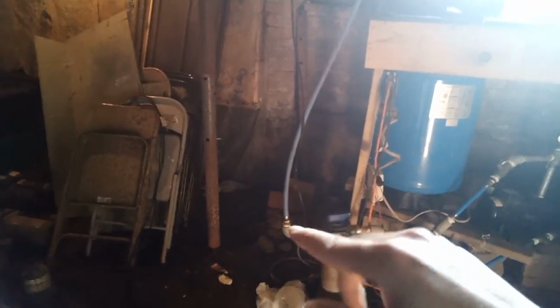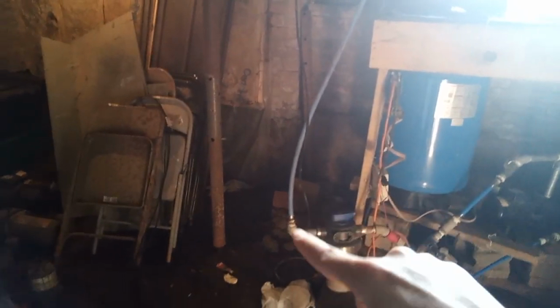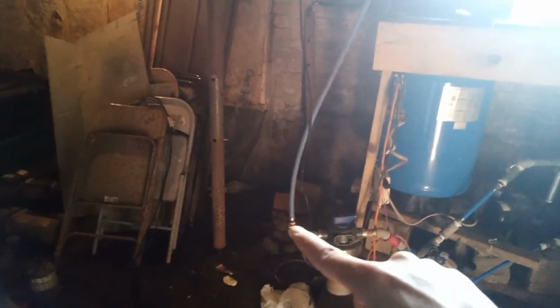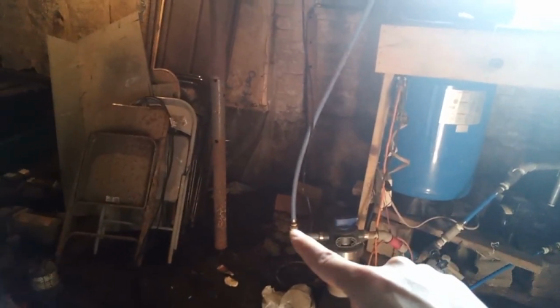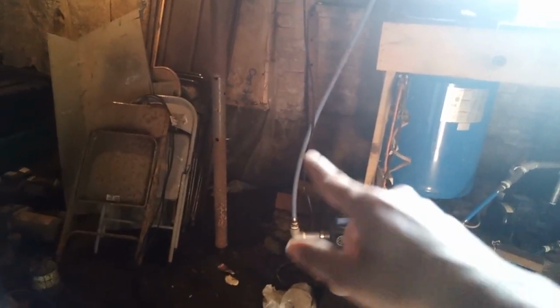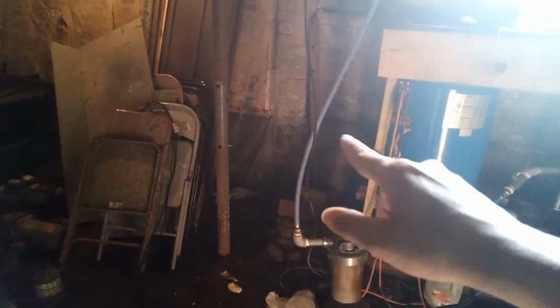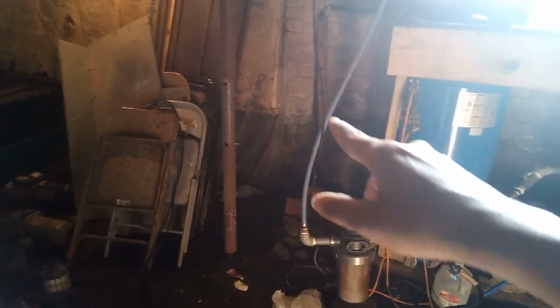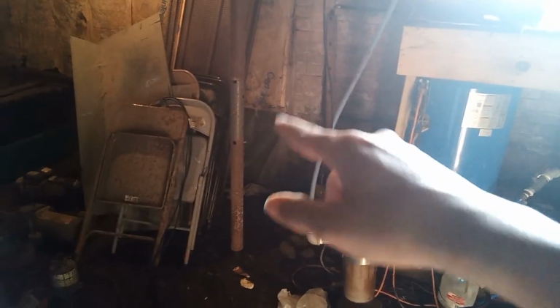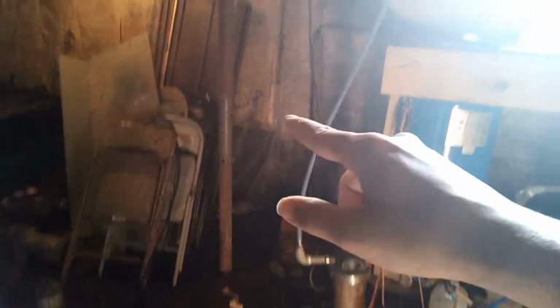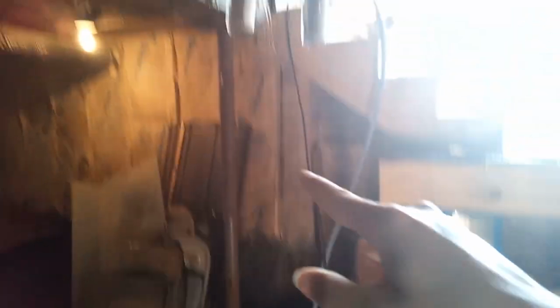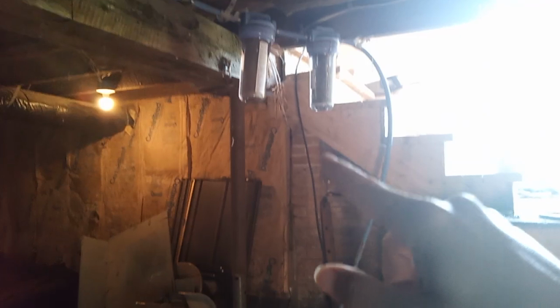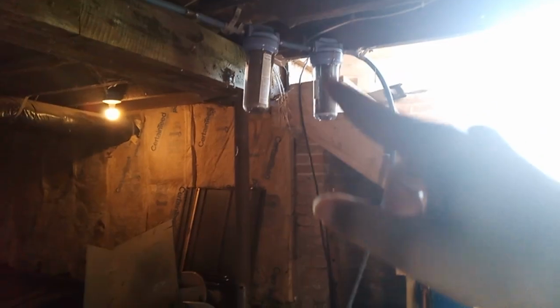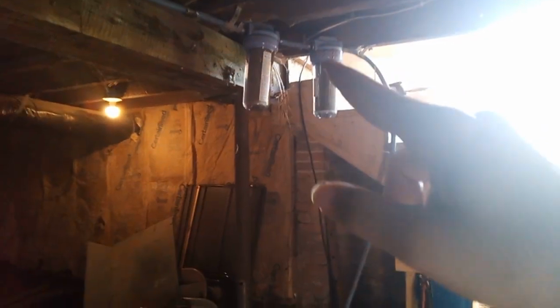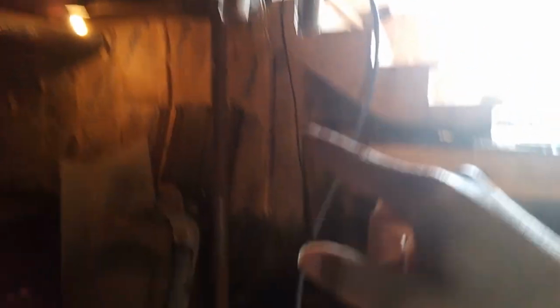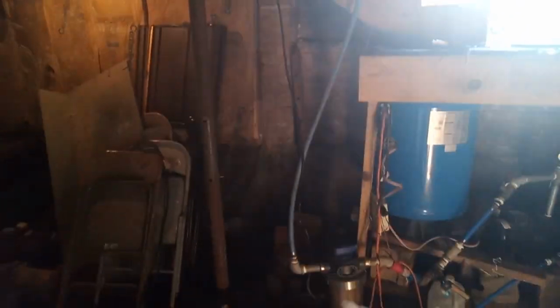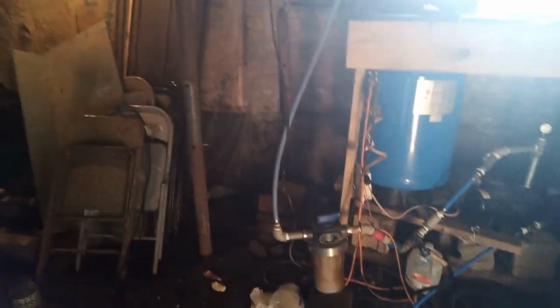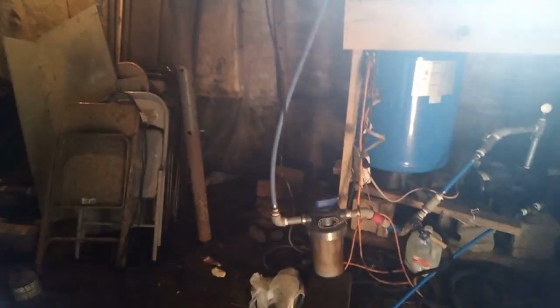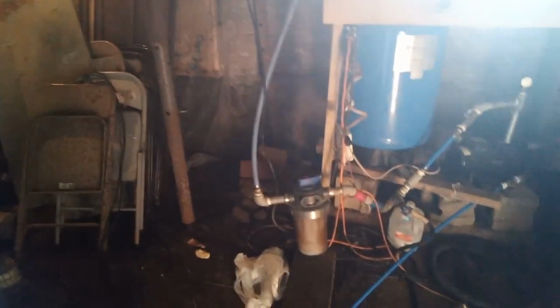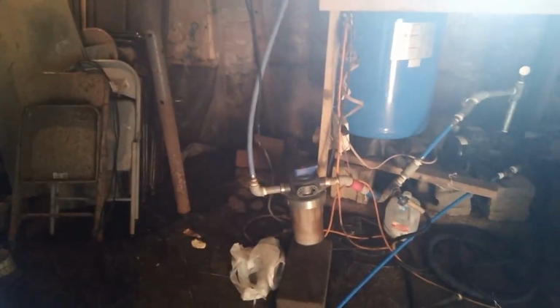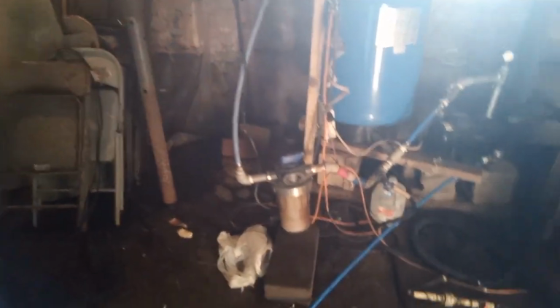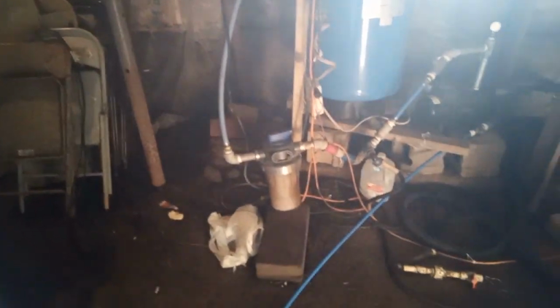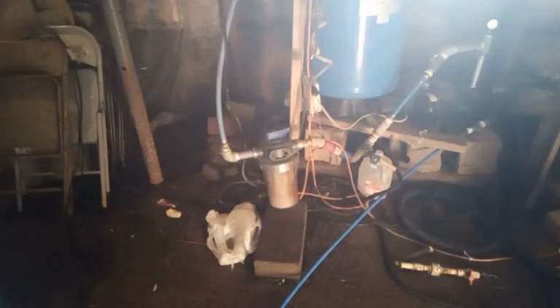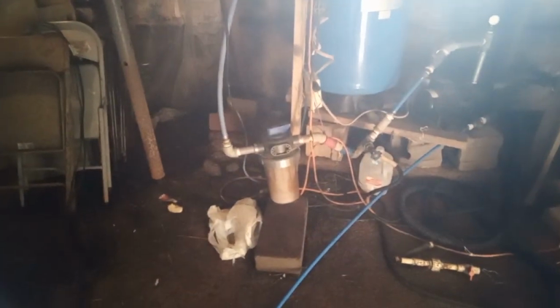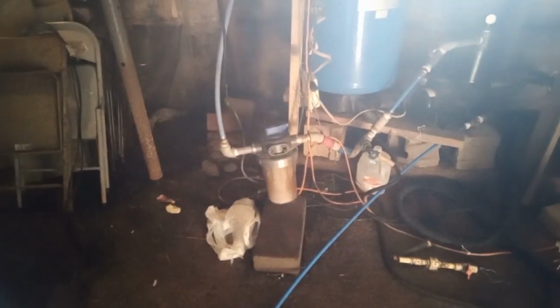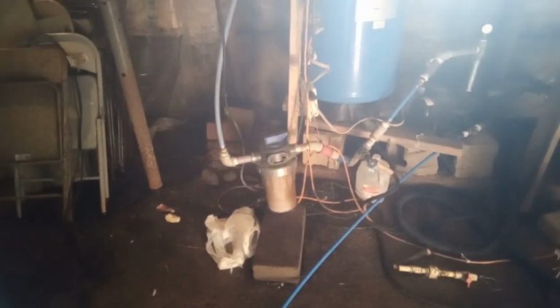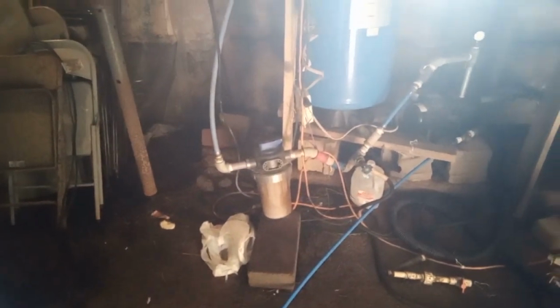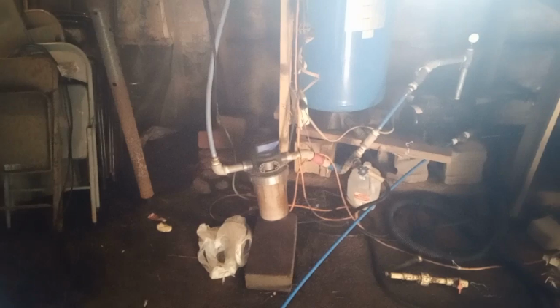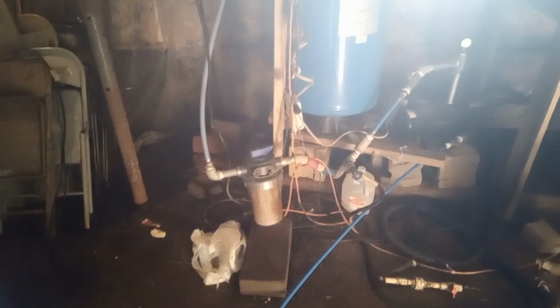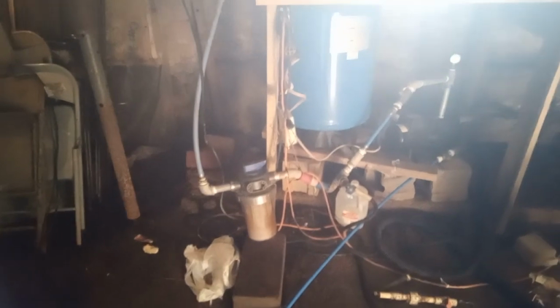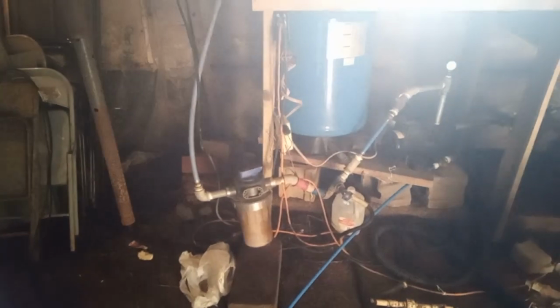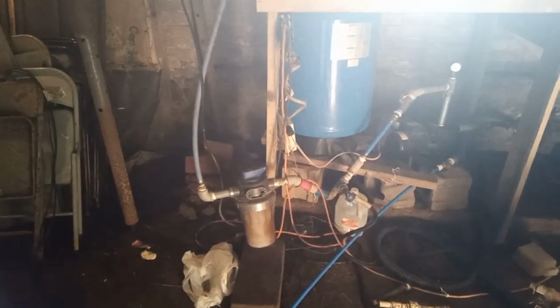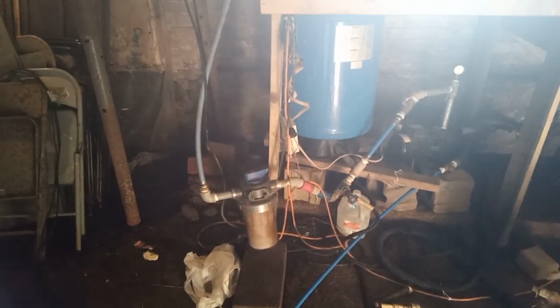I was going to take the plumbing here to the water softener and then back up to these other filters, but it's just not going to happen because it's too wet and I had no choice but to acknowledge that.